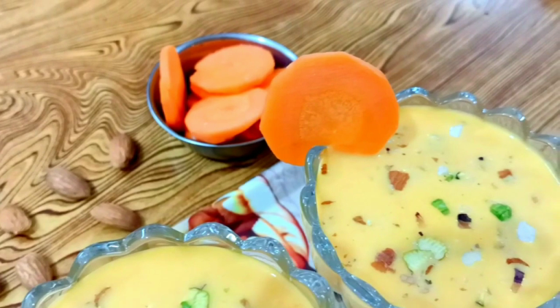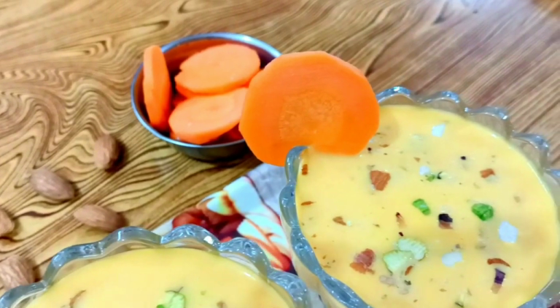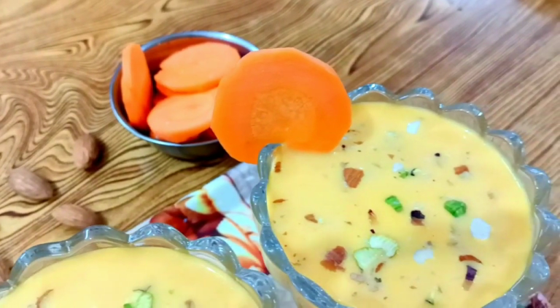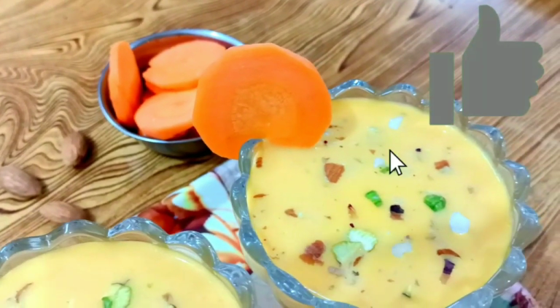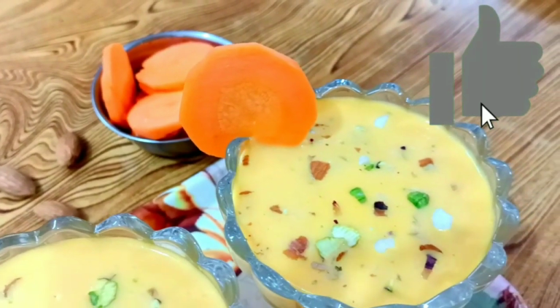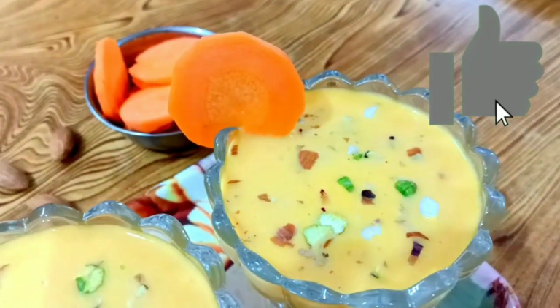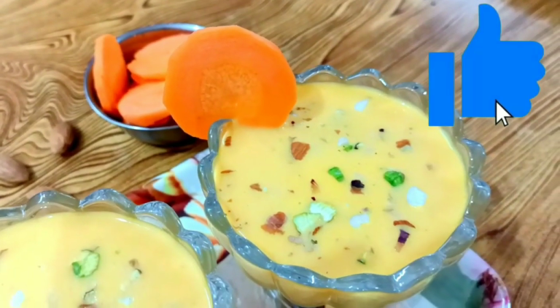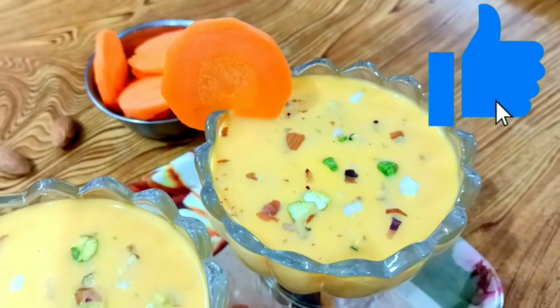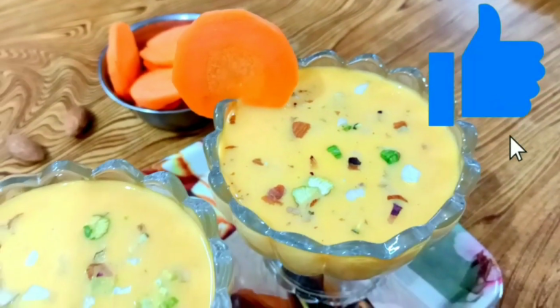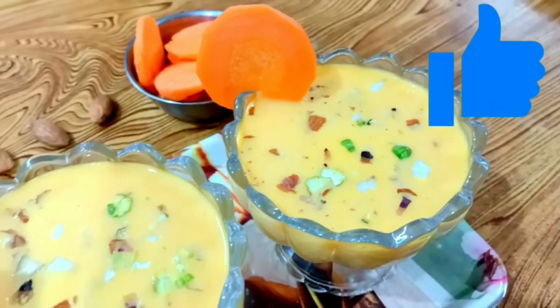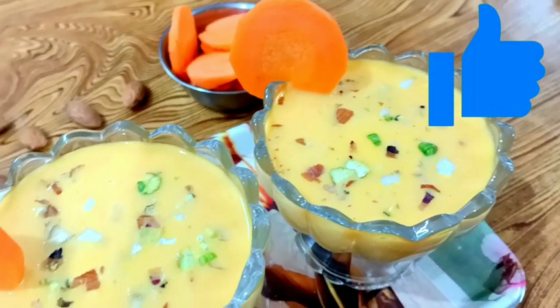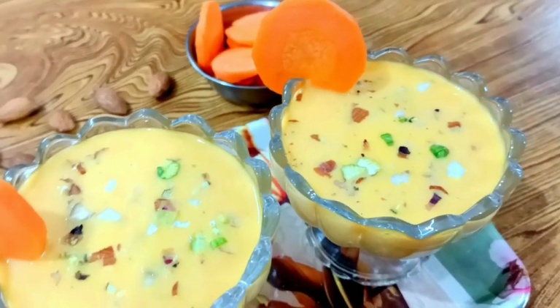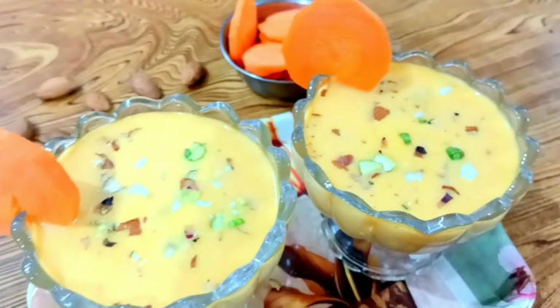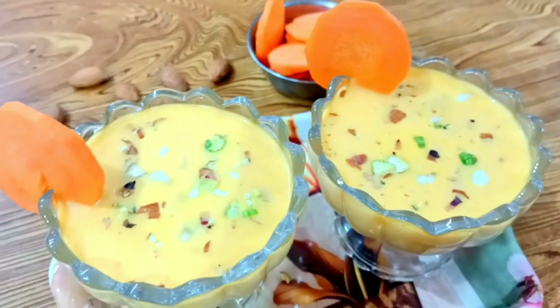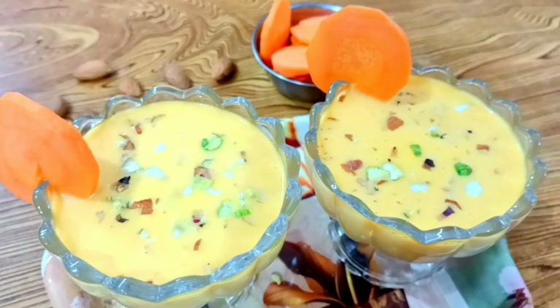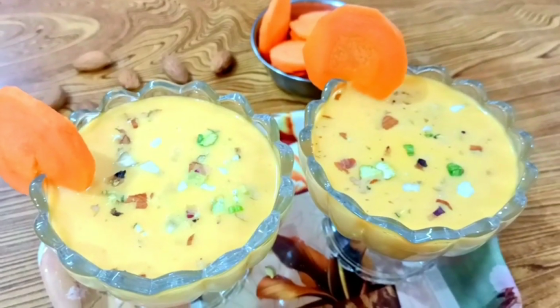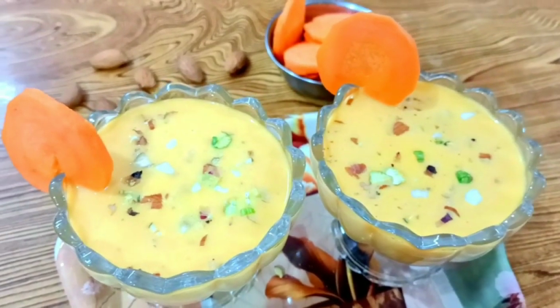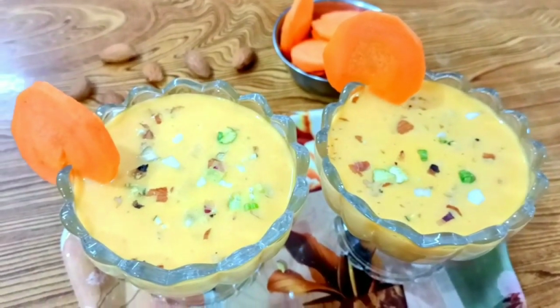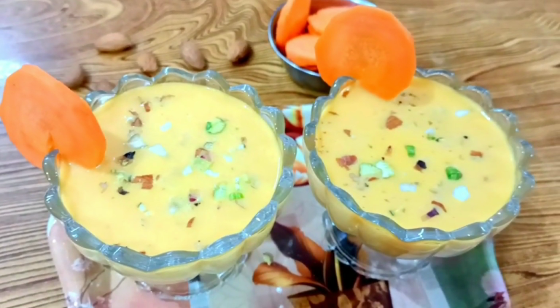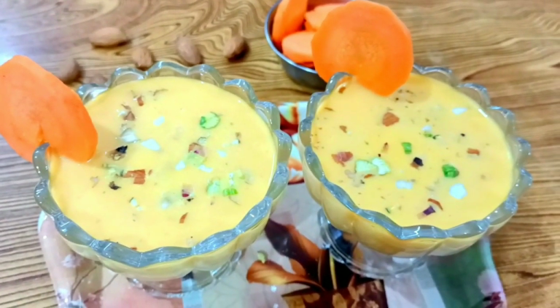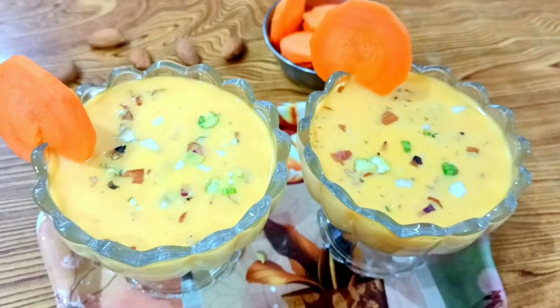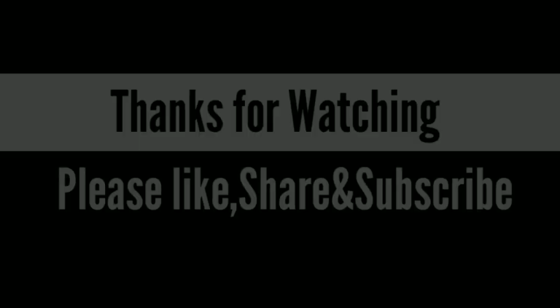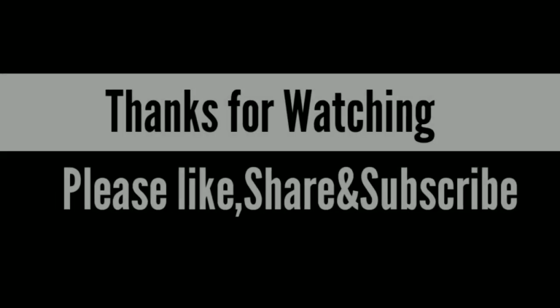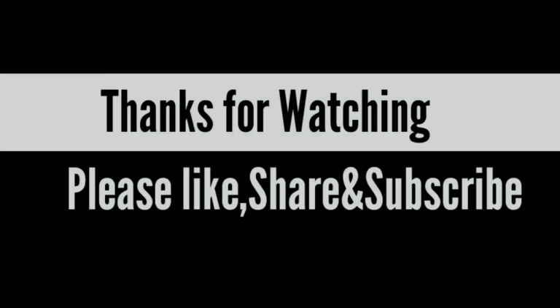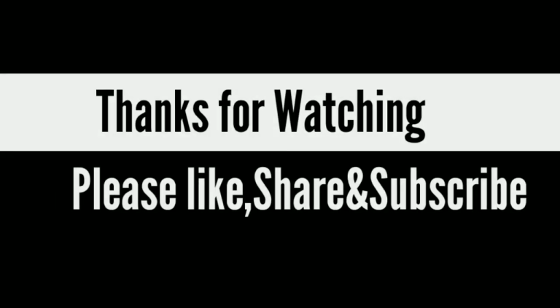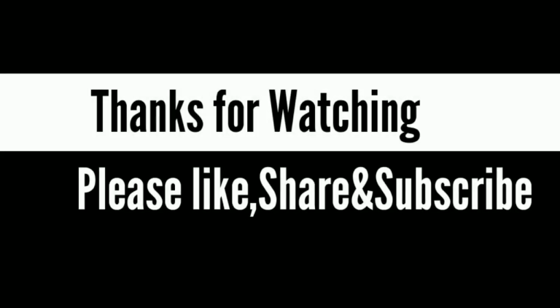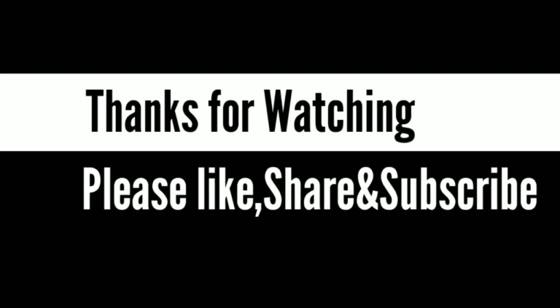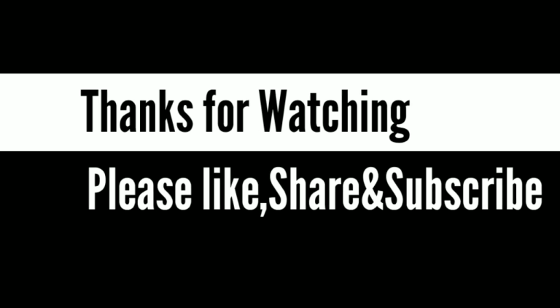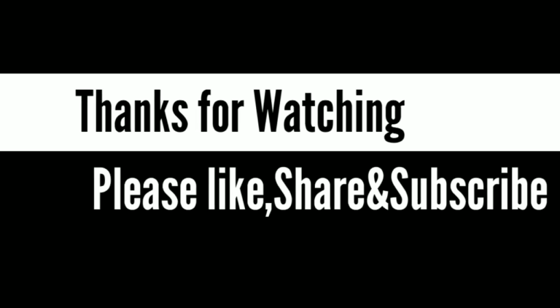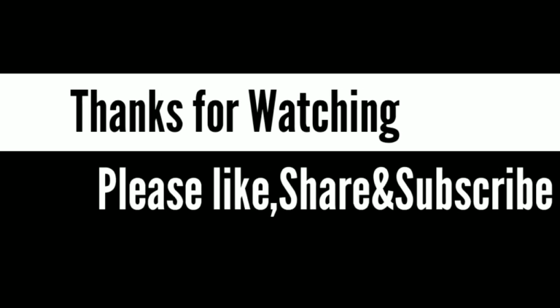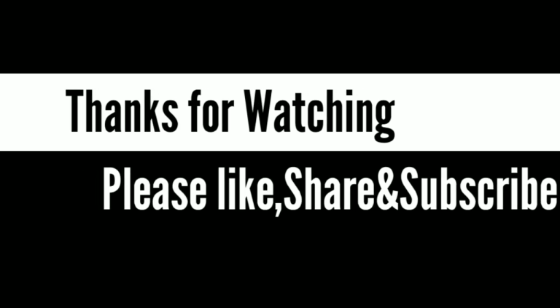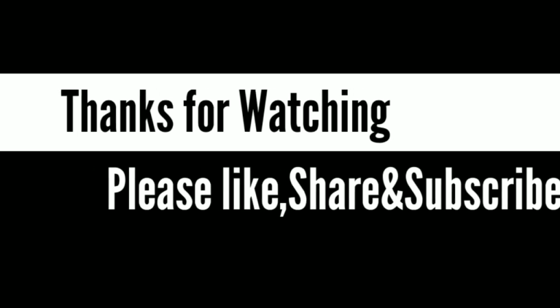If you want to share it, please write in the comments box. Please like and comment. Please share it with friends. Please like and subscribe. Have a nice day. Thank you so much, friends!